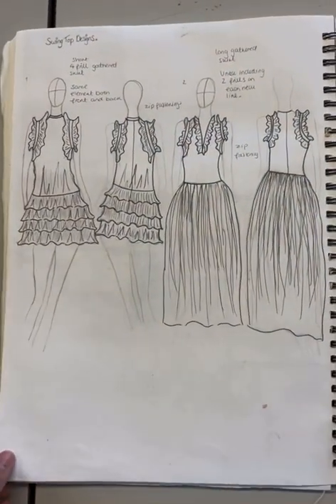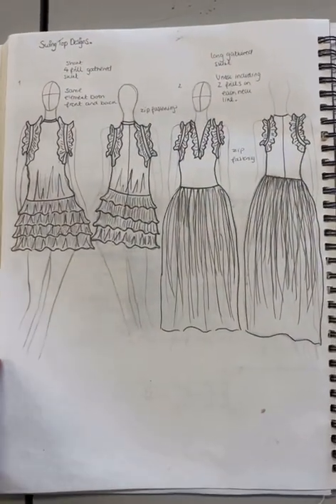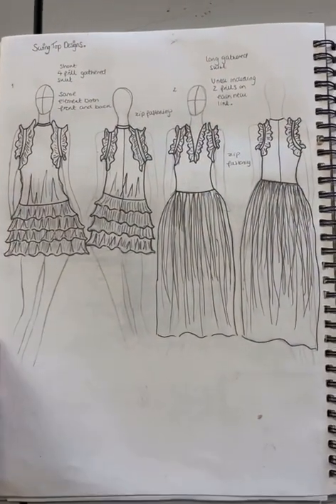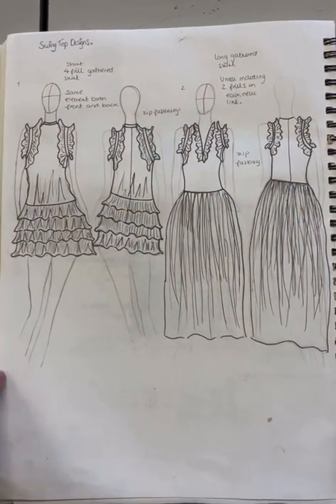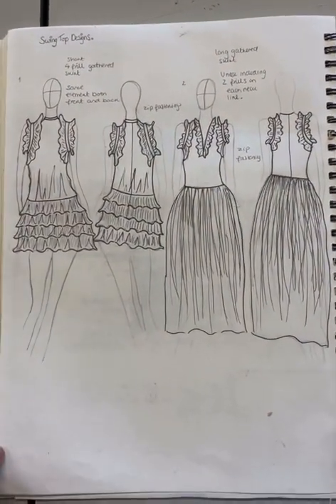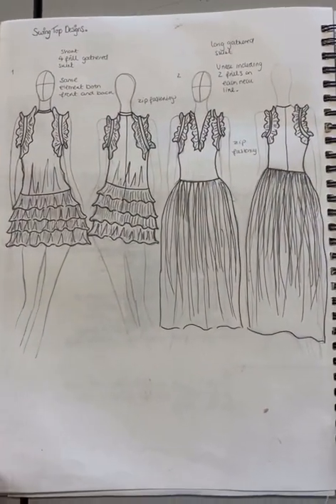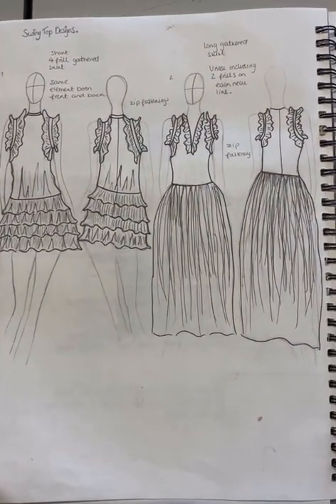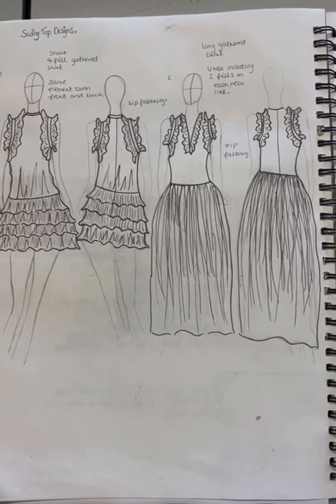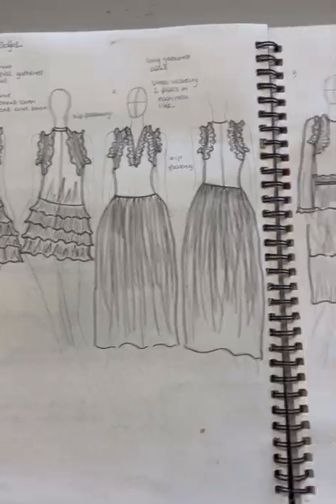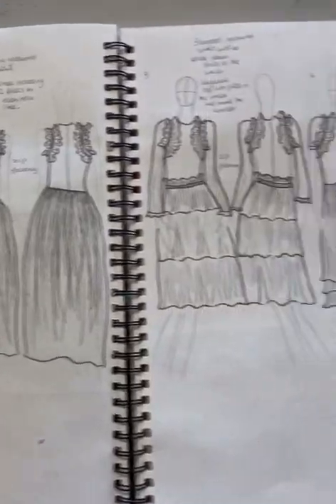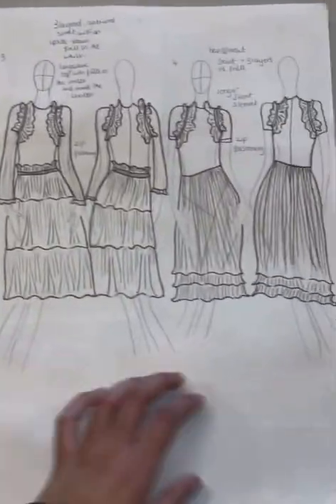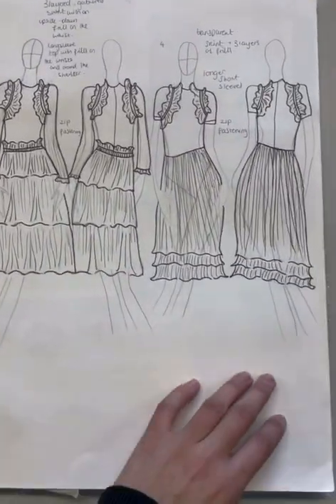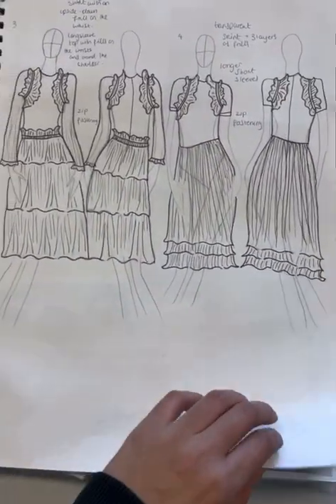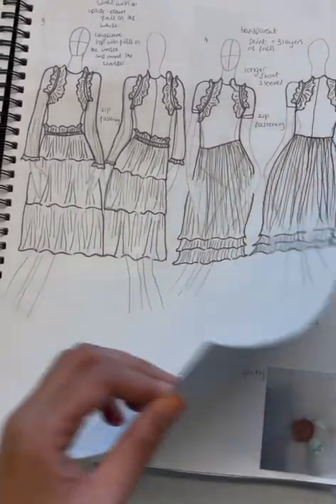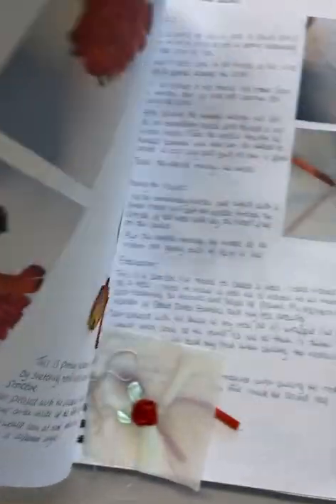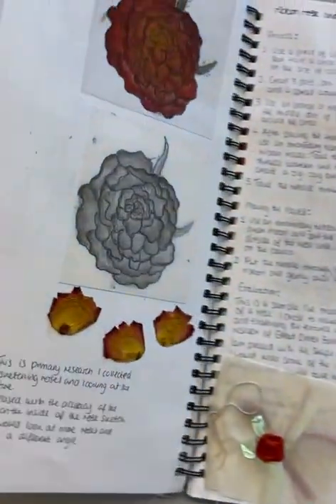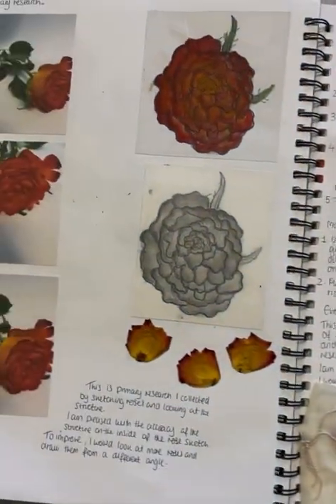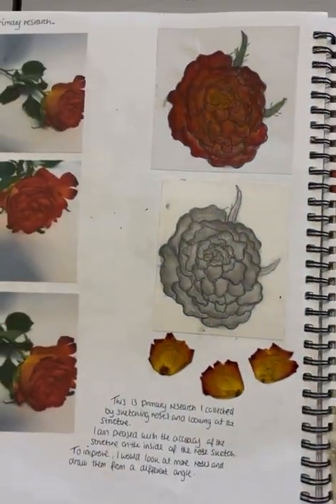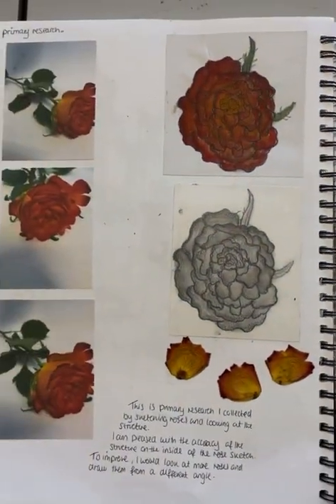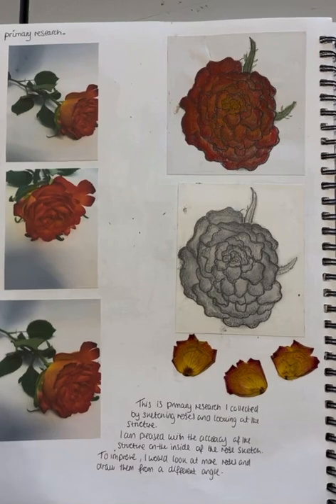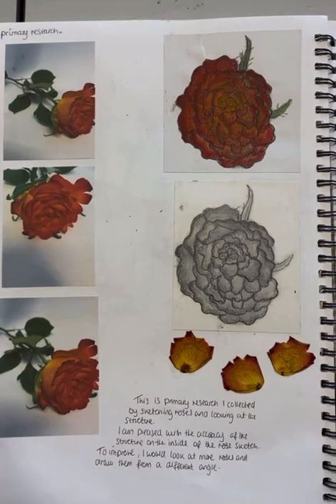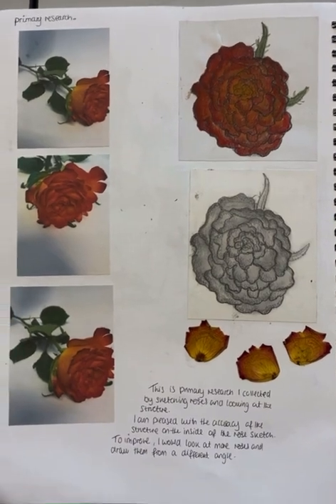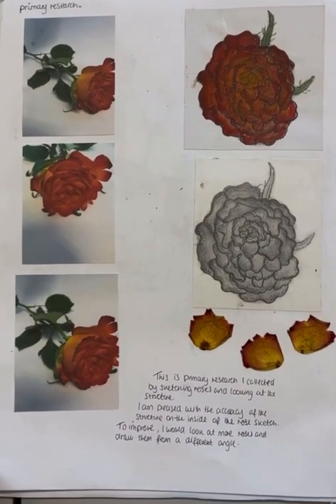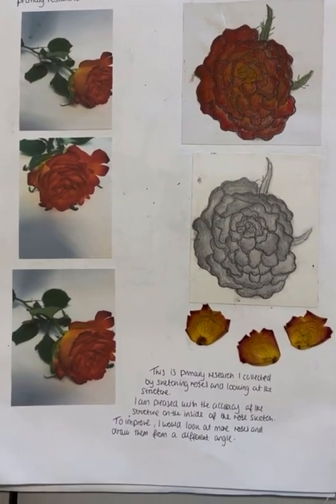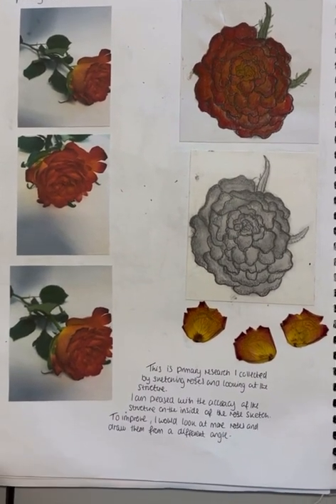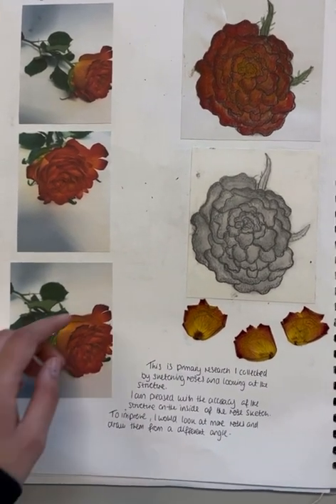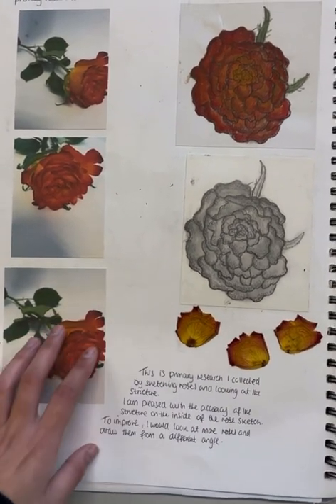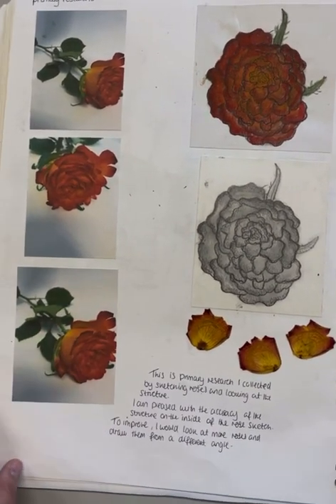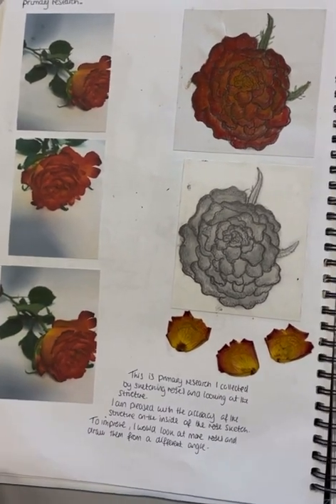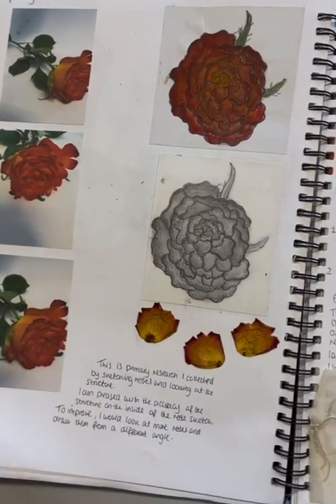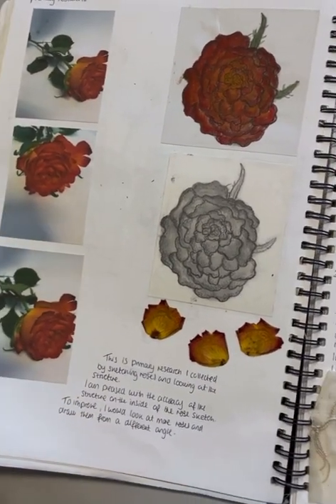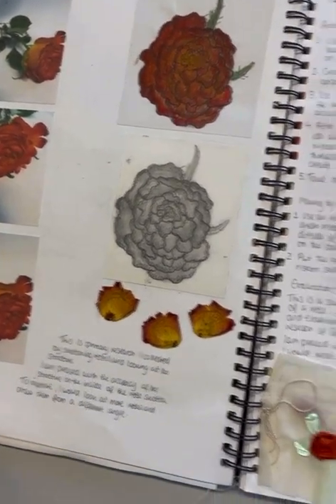Here are my swing top designs developed into a dress, showing how I can develop the designs. Then here is some primary research on roses, including drawings and close-up photos.